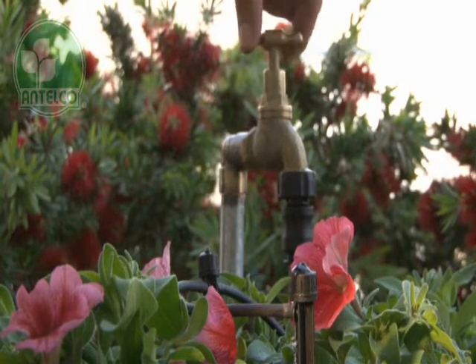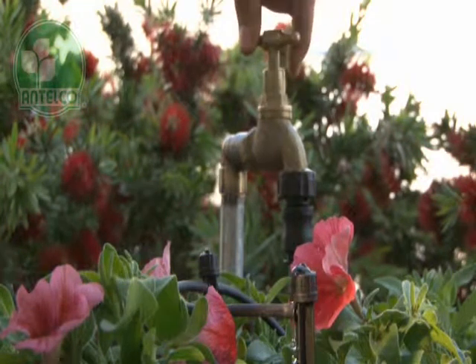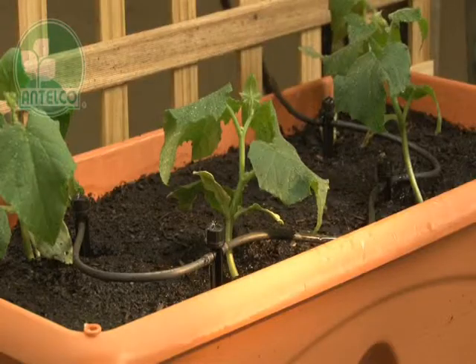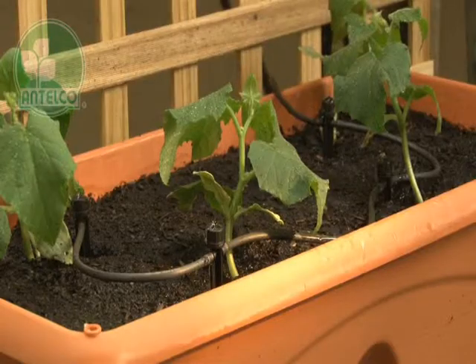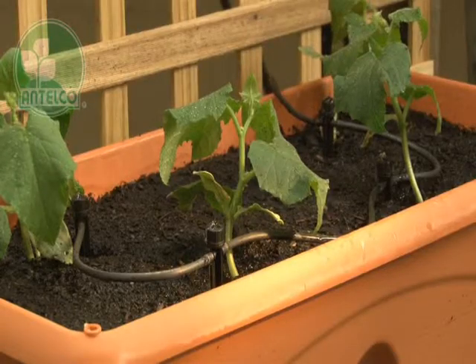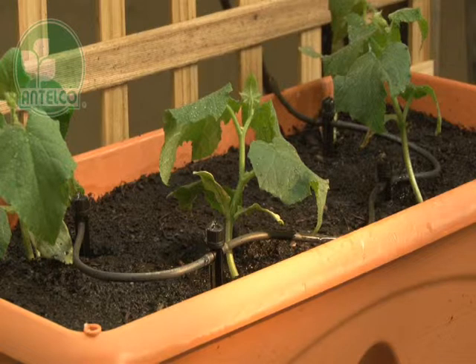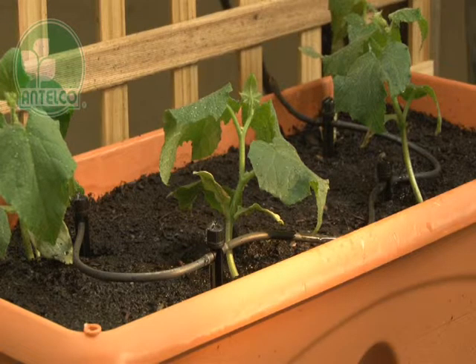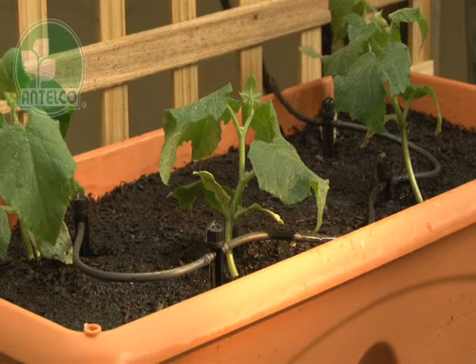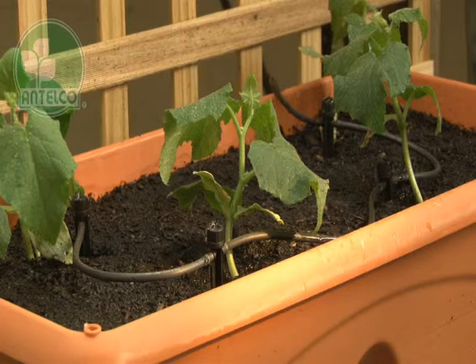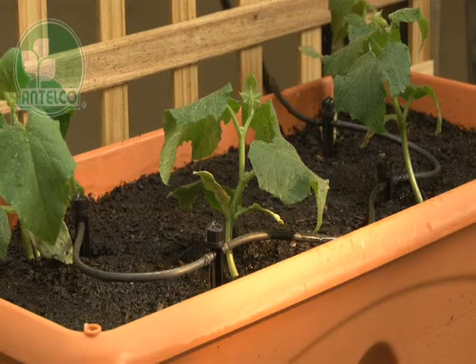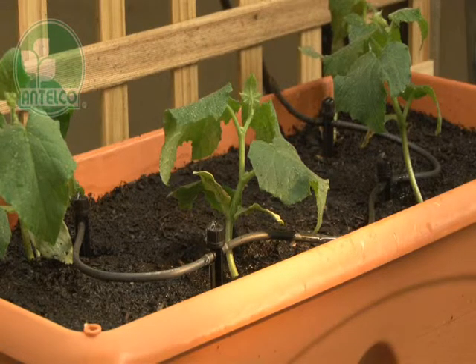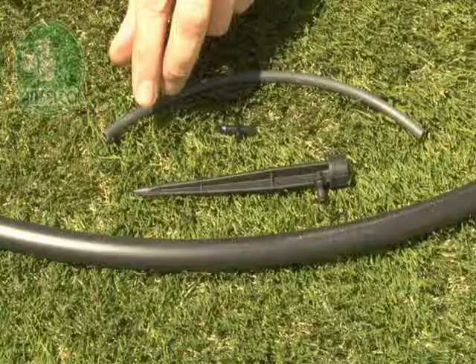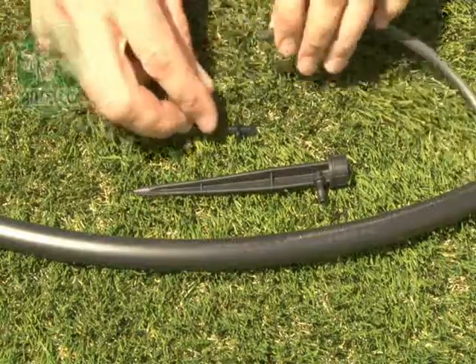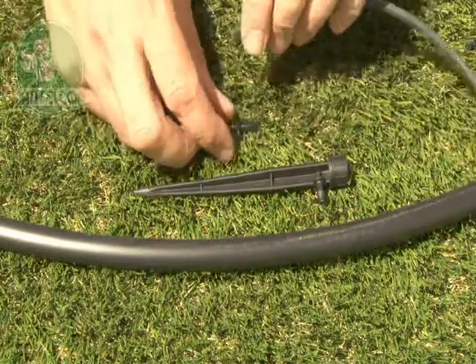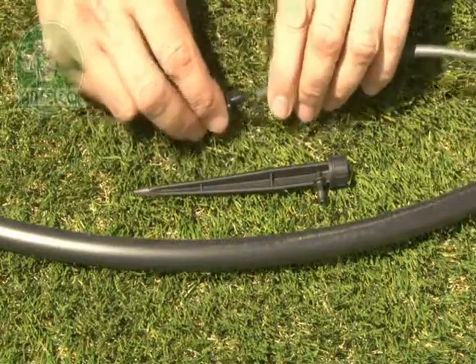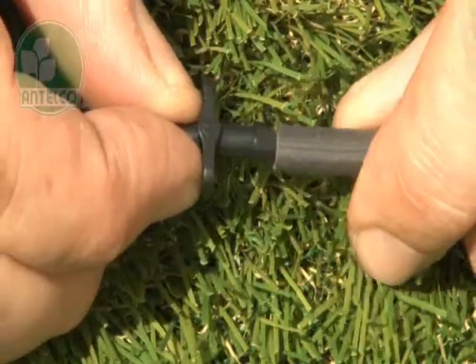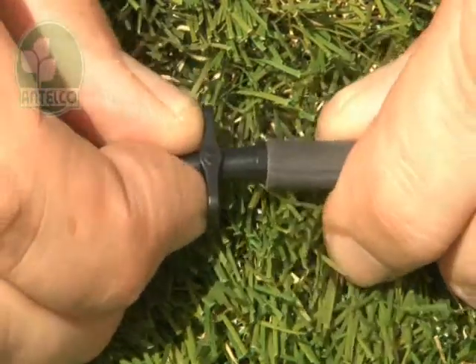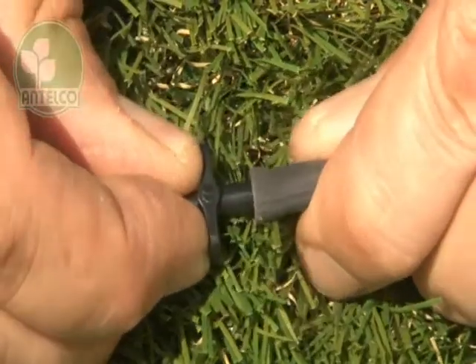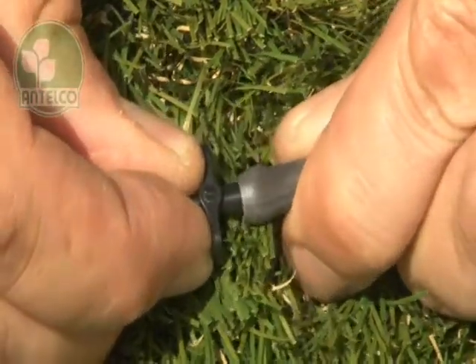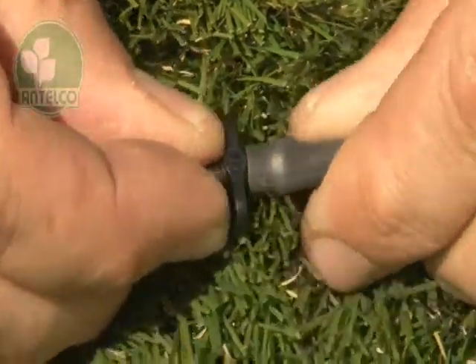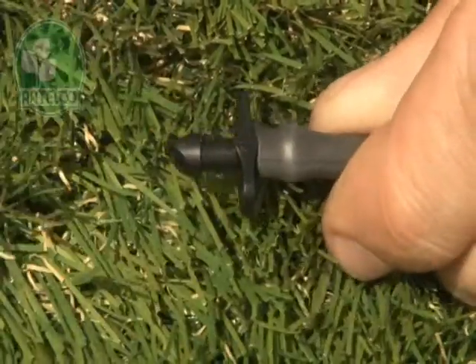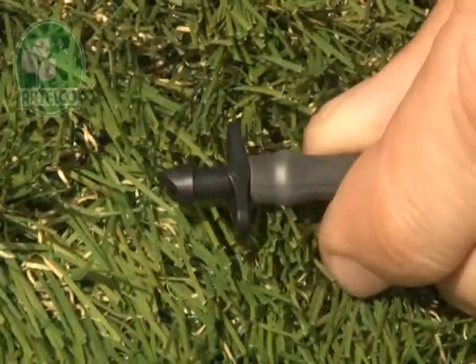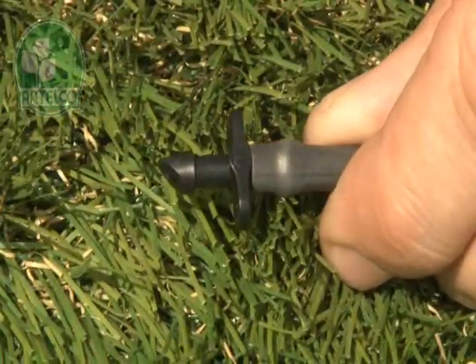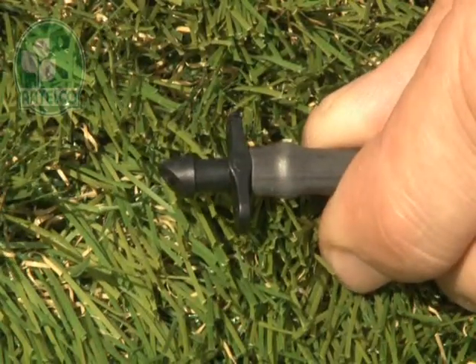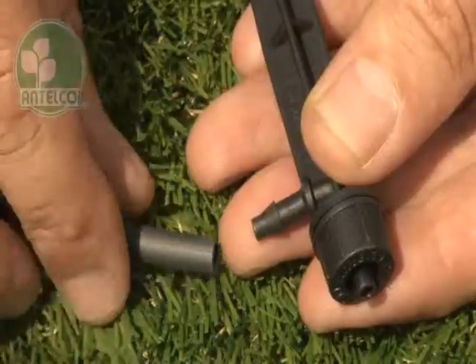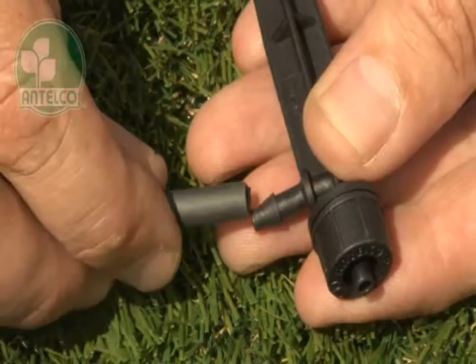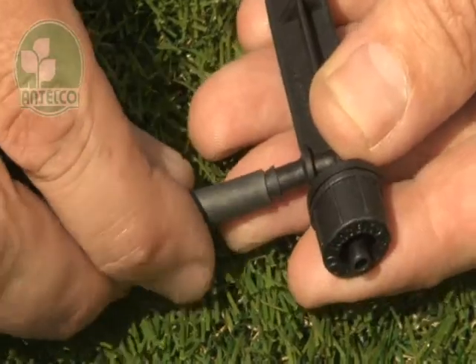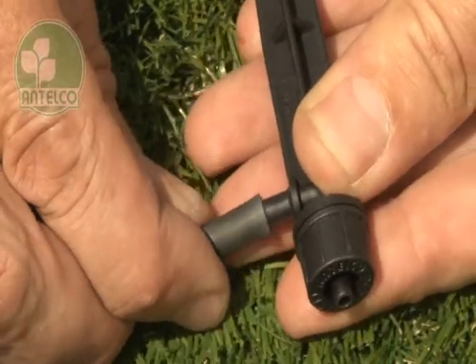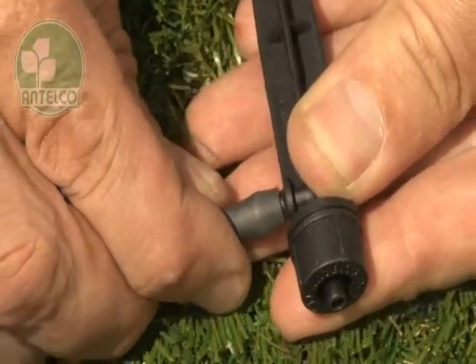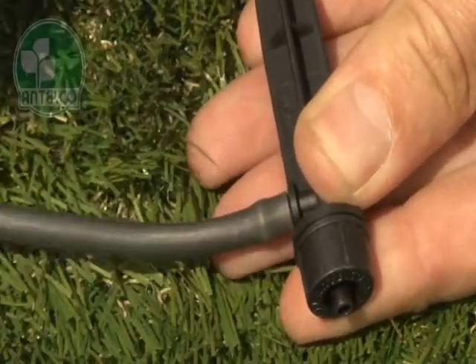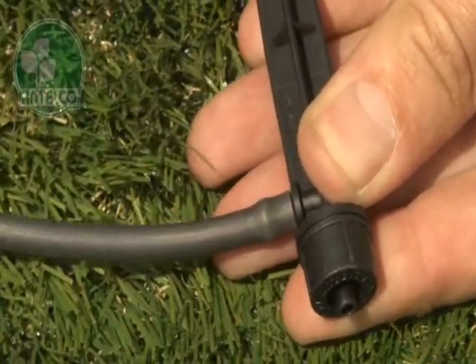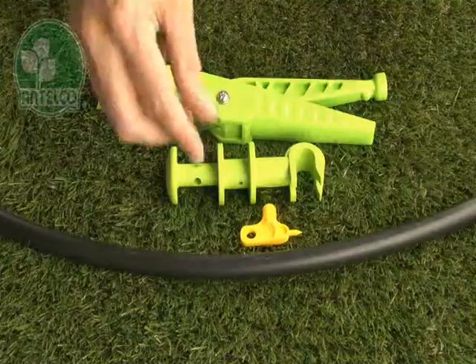CETA spikes are available as in-line and end of line versions for use with 4mm ID tubing. To install, first insert an Antilco 4mm joiner into one end of 4mm ID tubing. Then push the other end of the tubing onto the barb on the spike. Next,